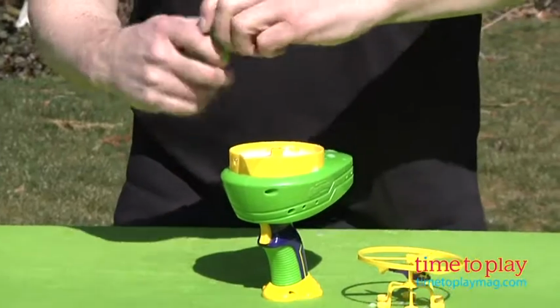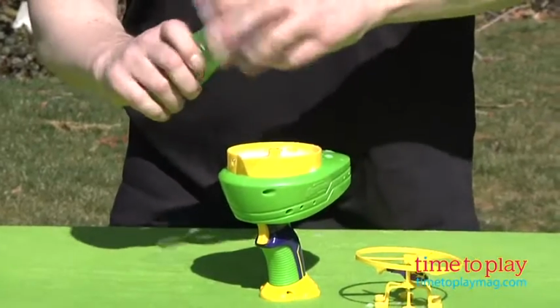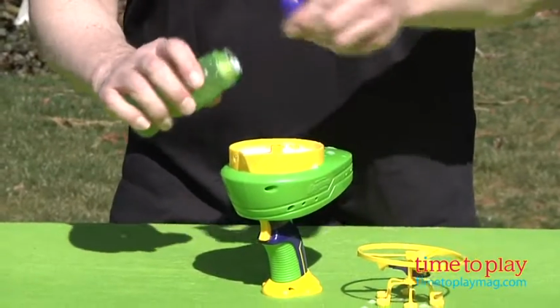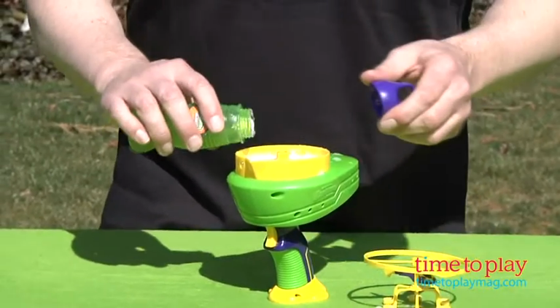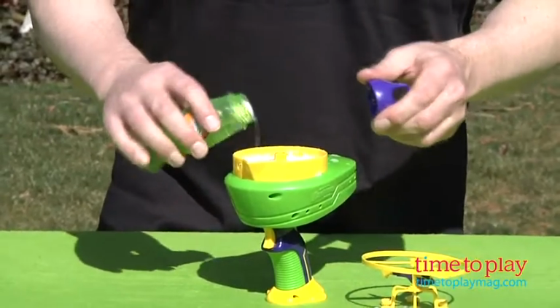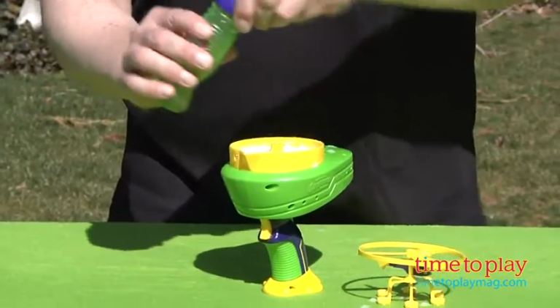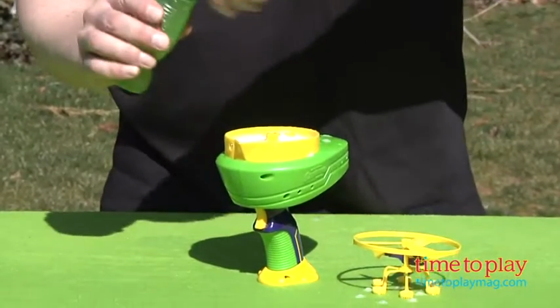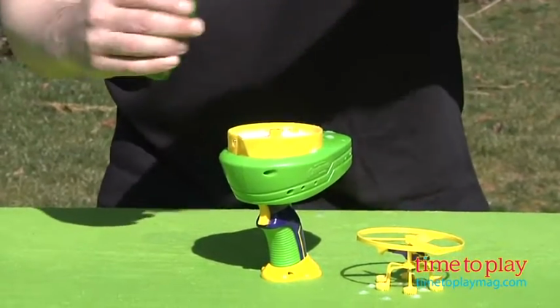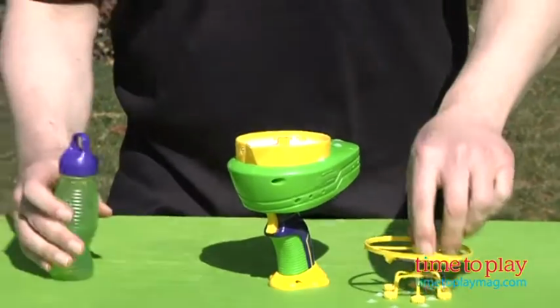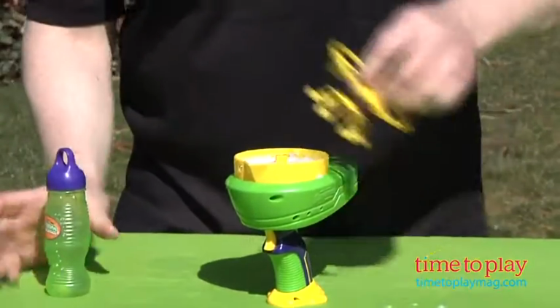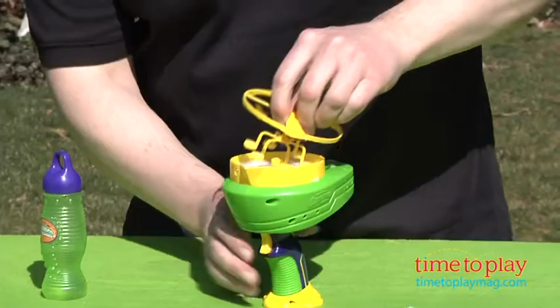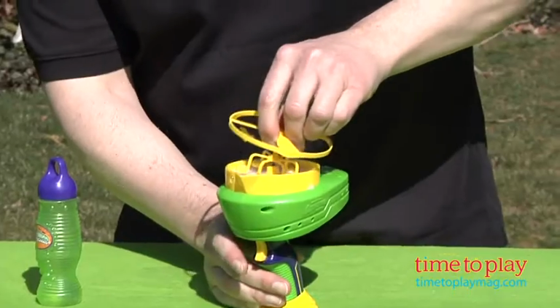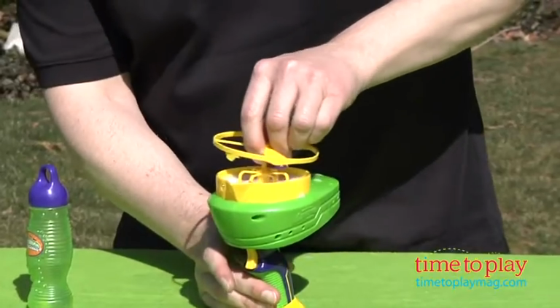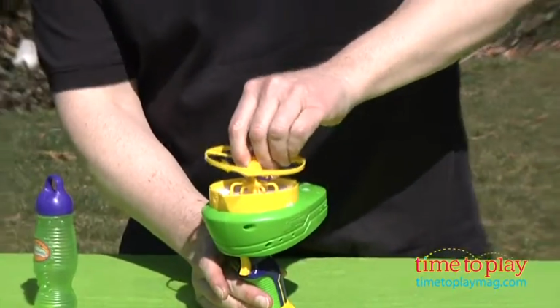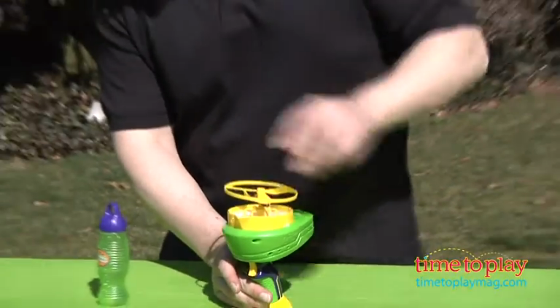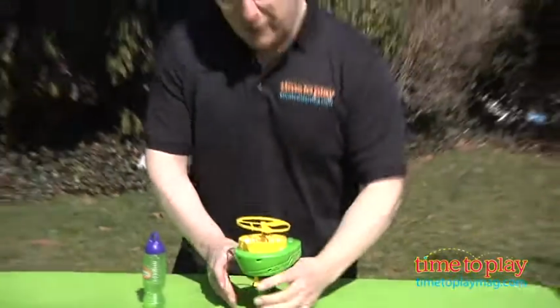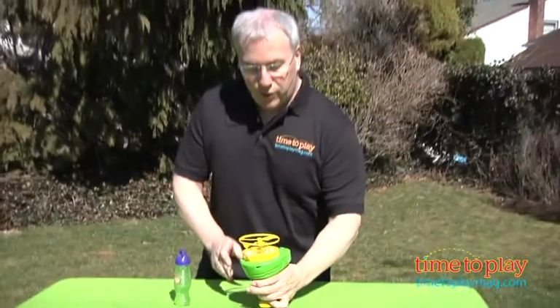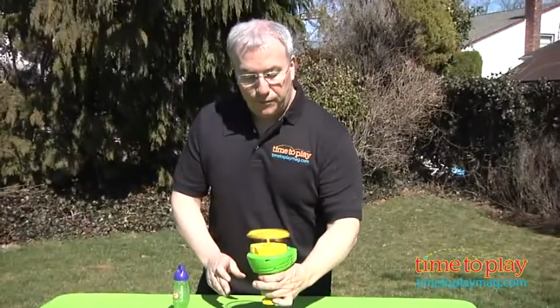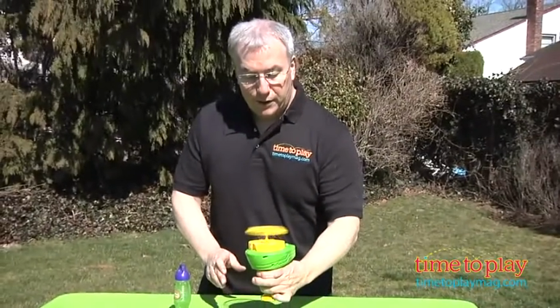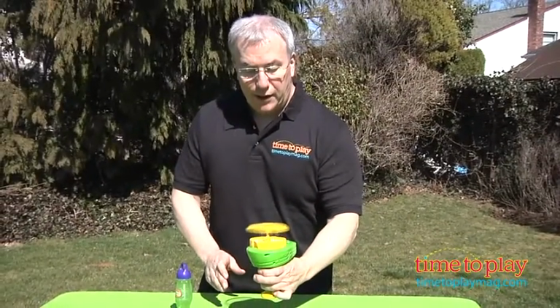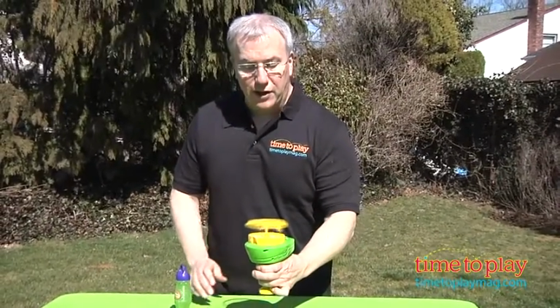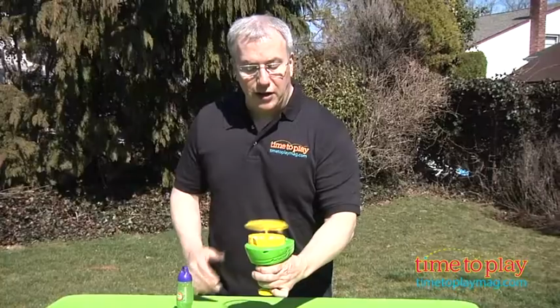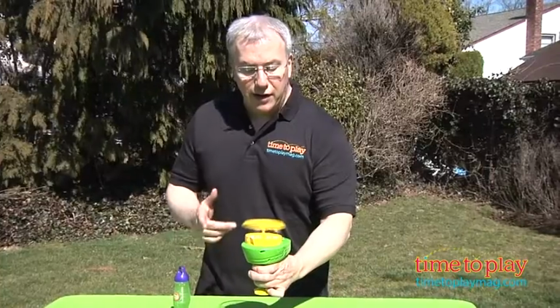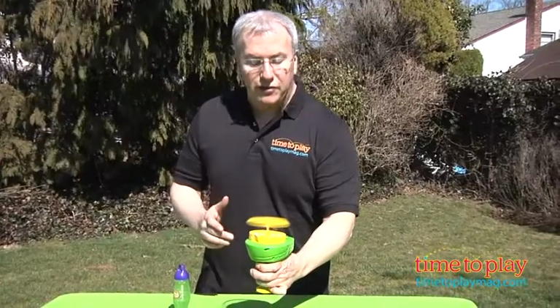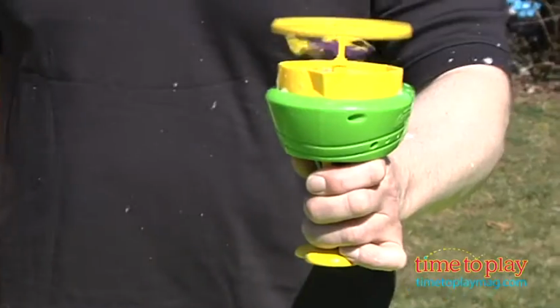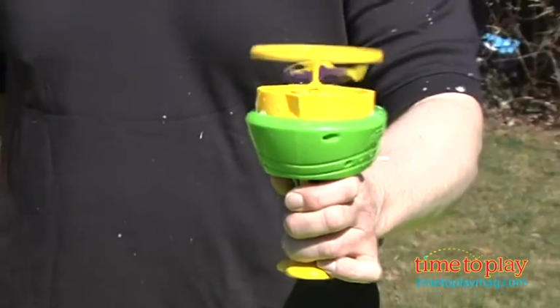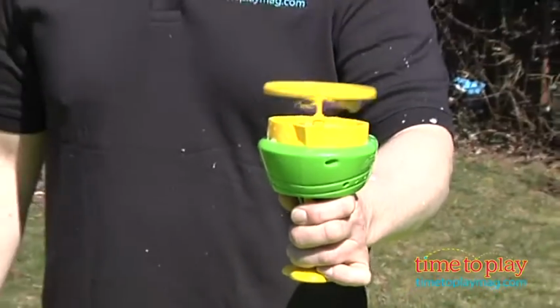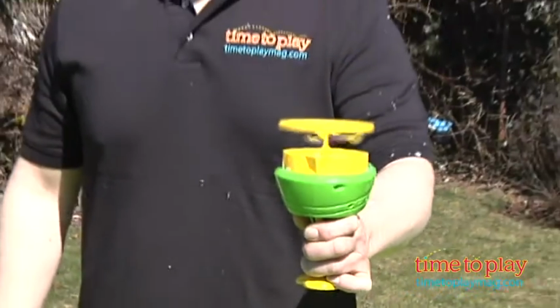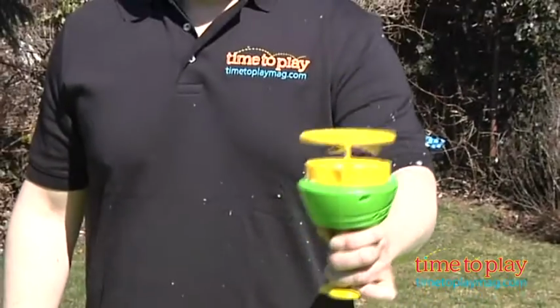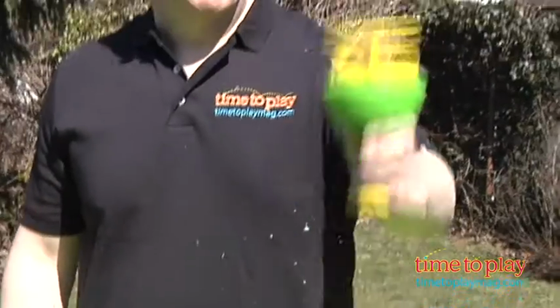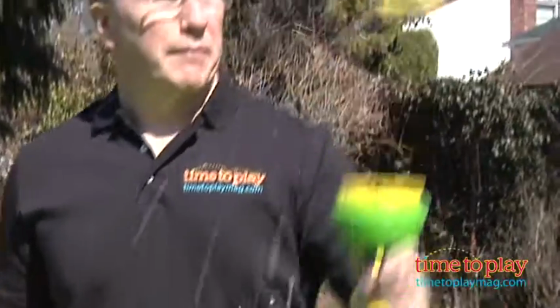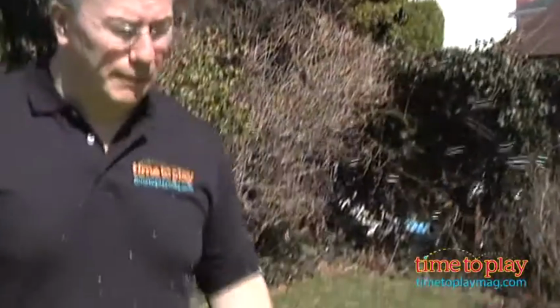We're going to pour a little green solution into the tray, pick up the helicopter, pop it in, and then give it a whirl. It's ready to go. Now you'll hear it as it starts to kick in — give it a launch and it'll take off.